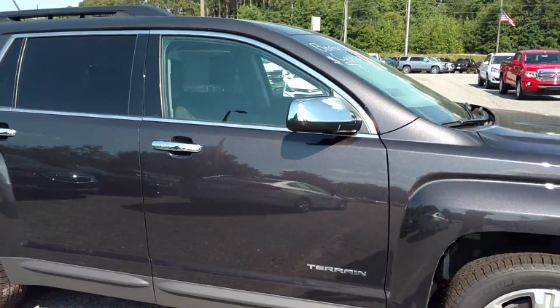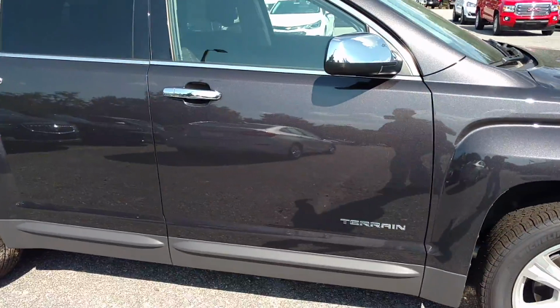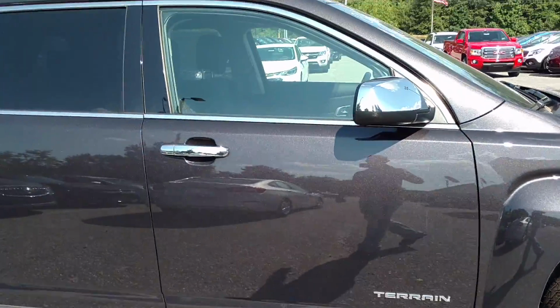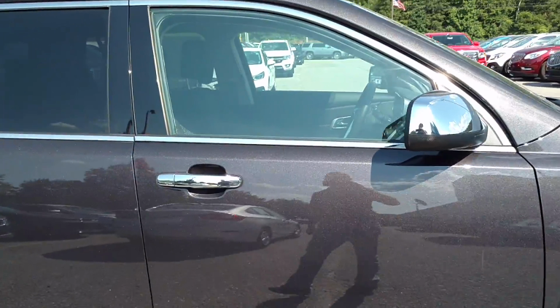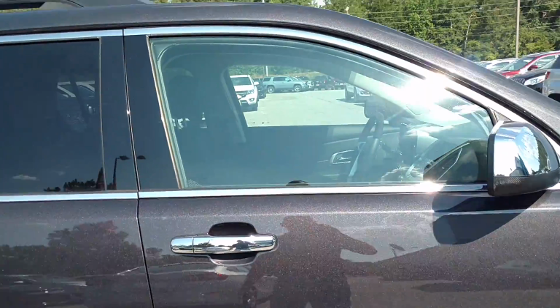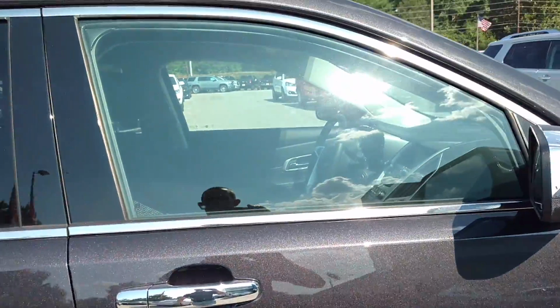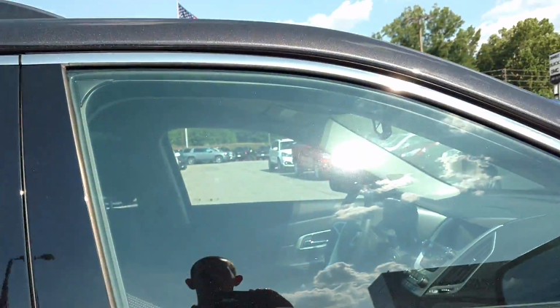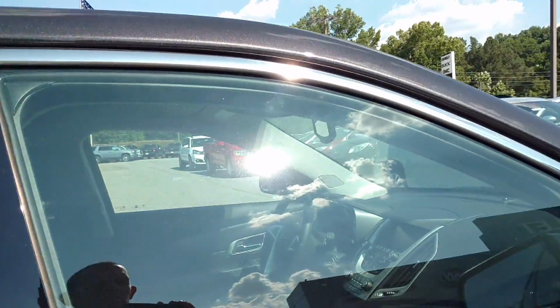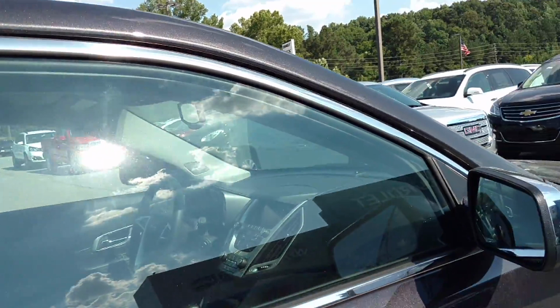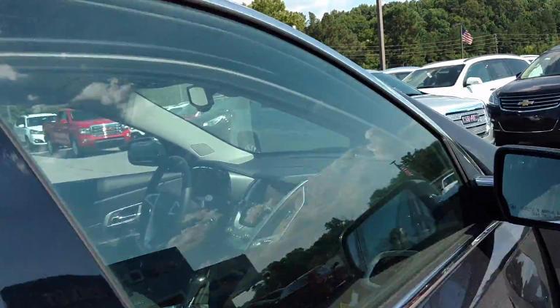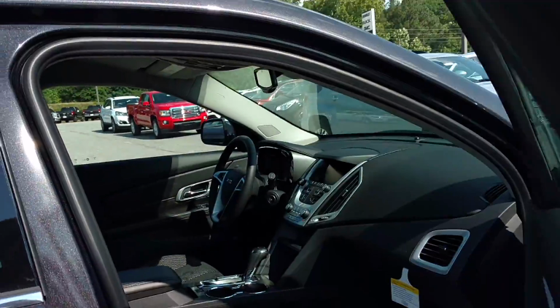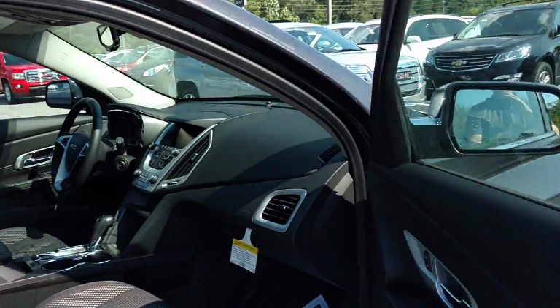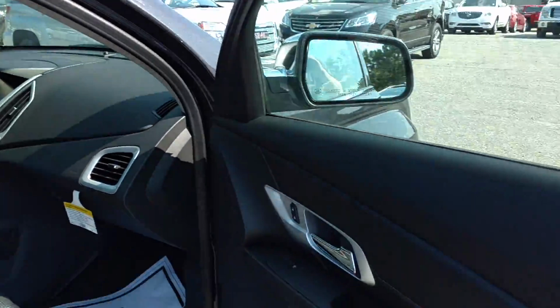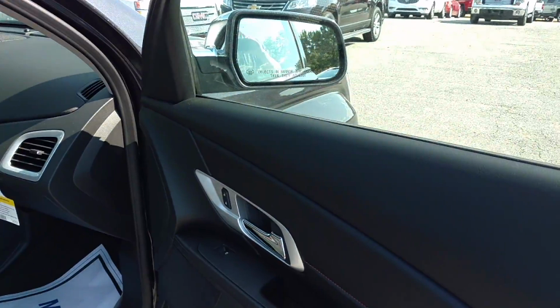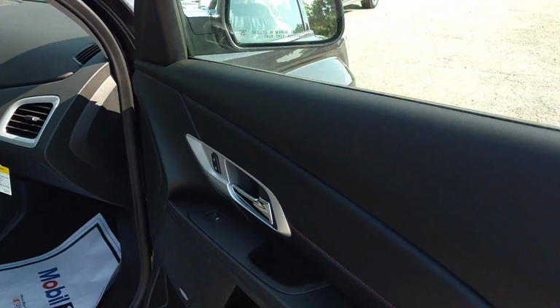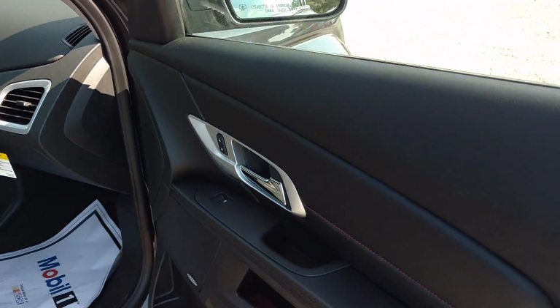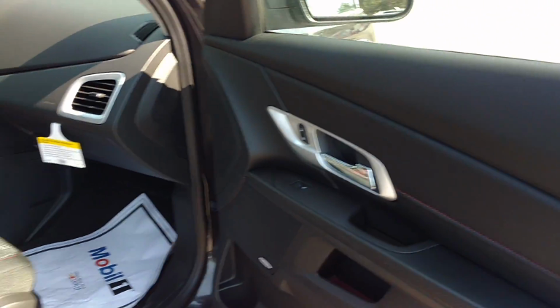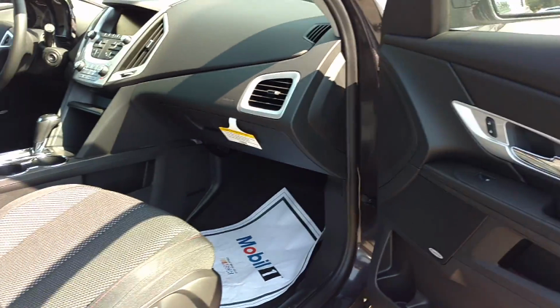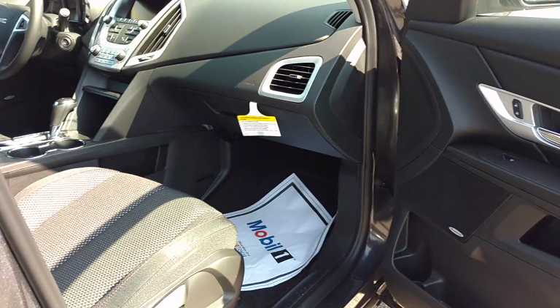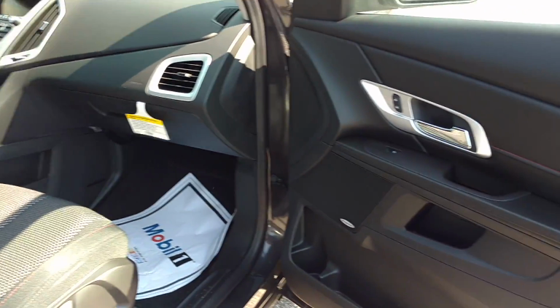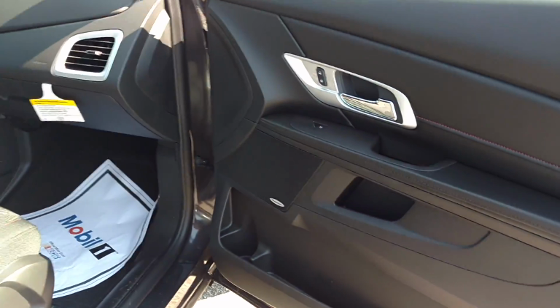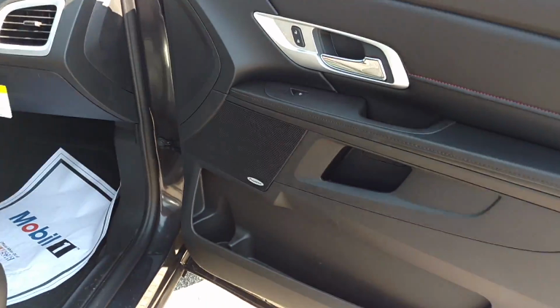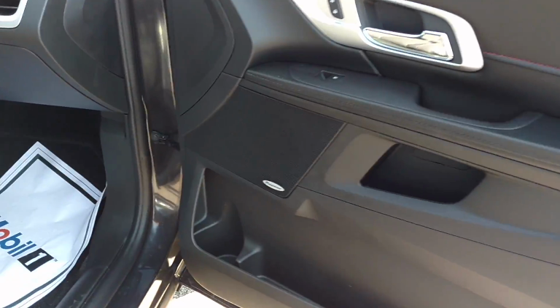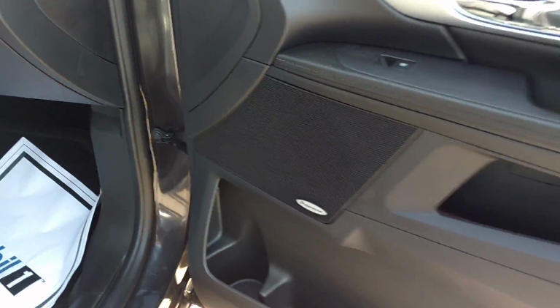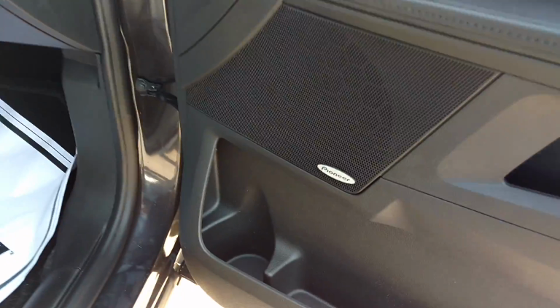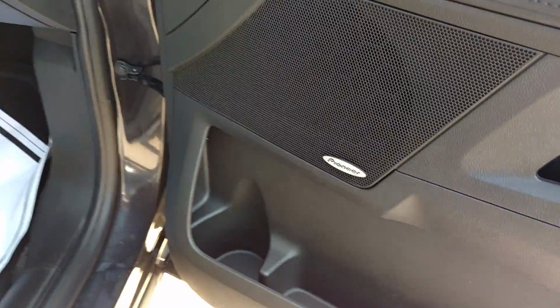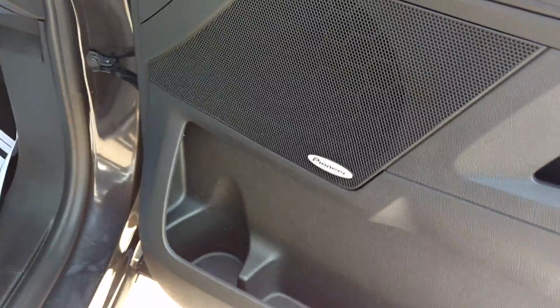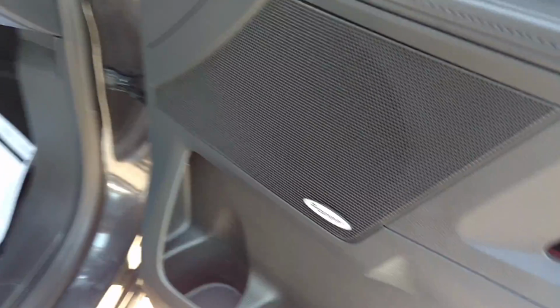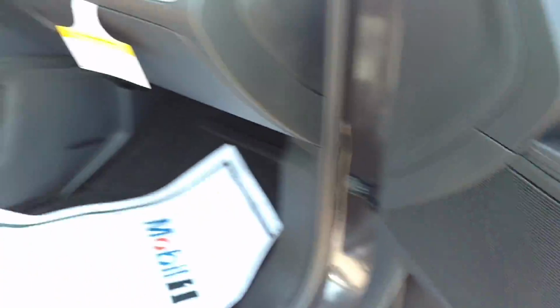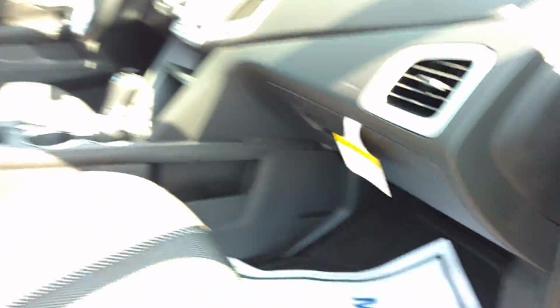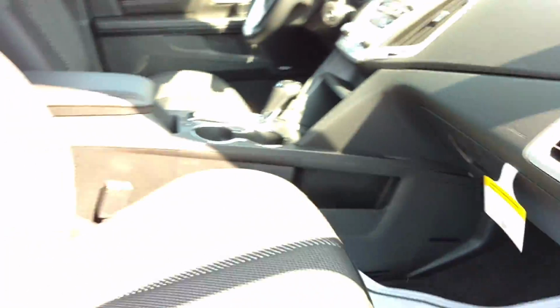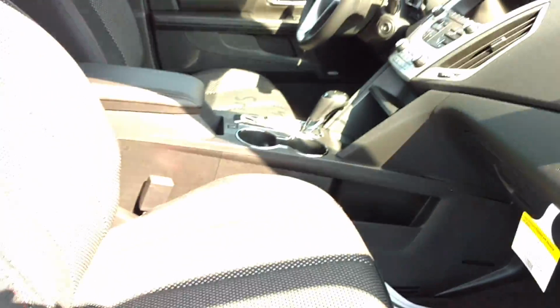This one is the Iridium Metallic. Got the black cloth interior. Got the Pioneer Stereo.